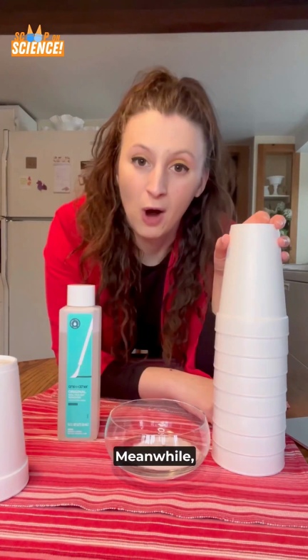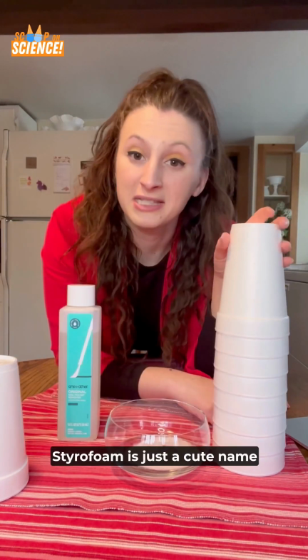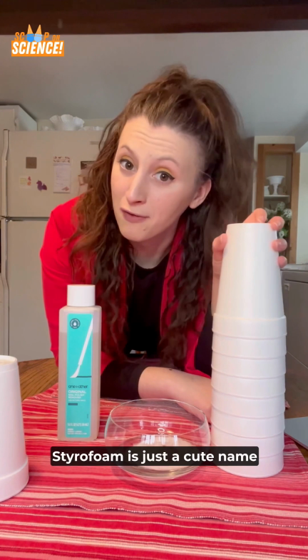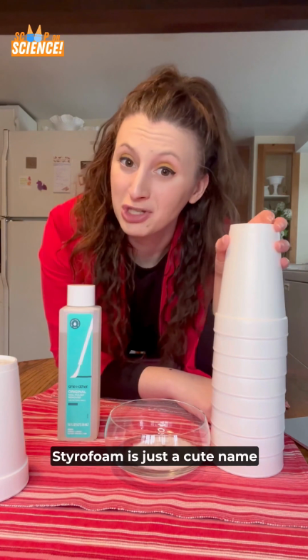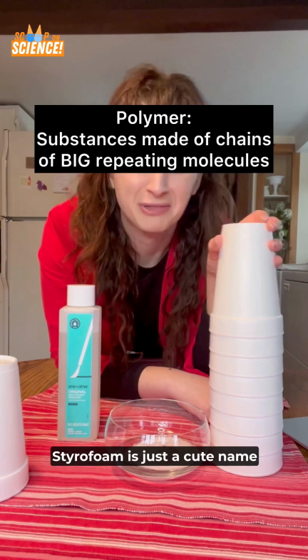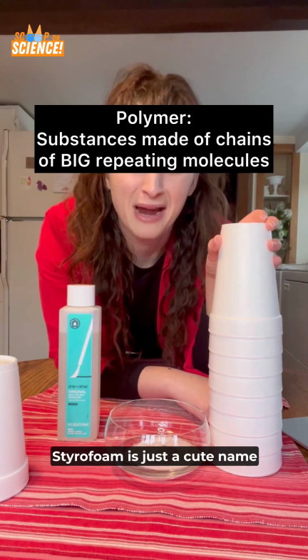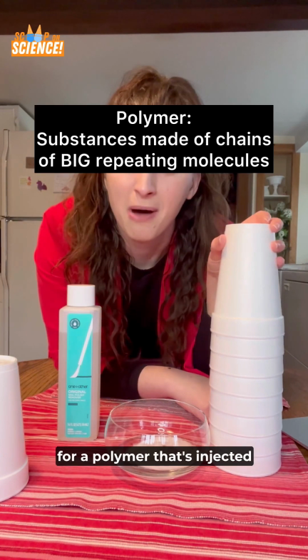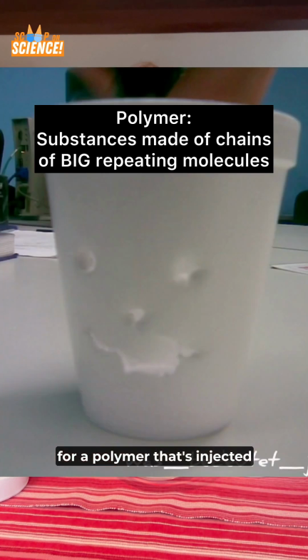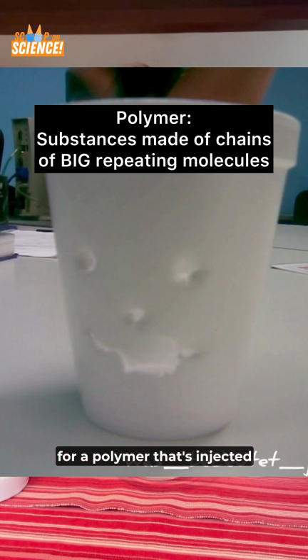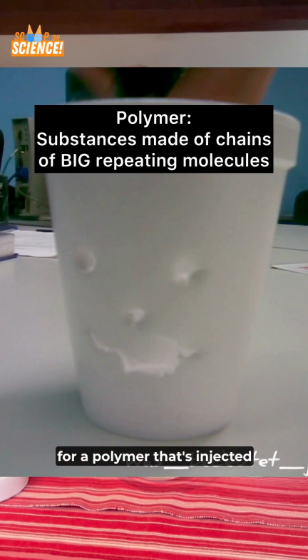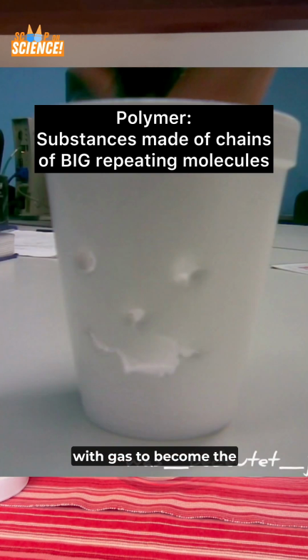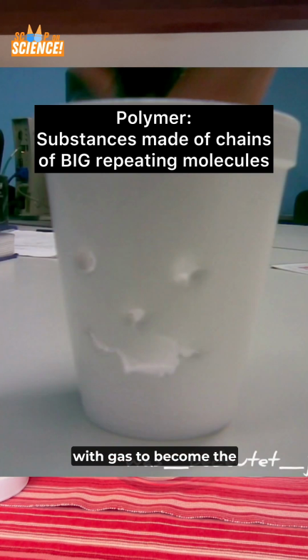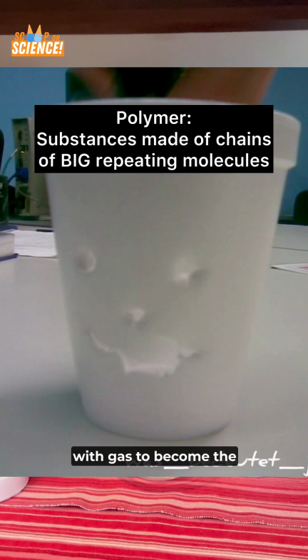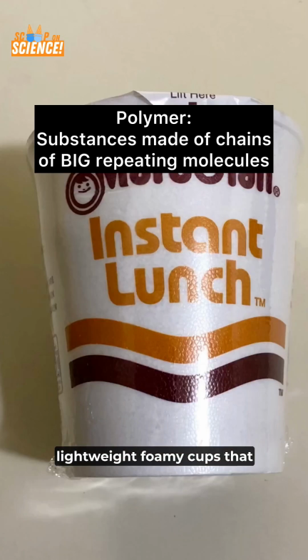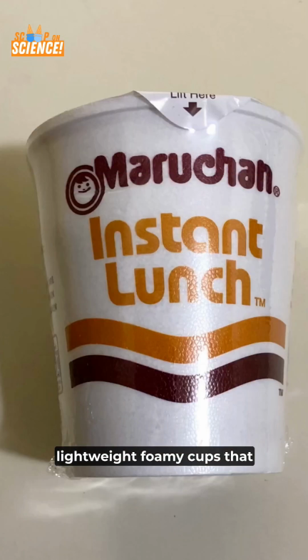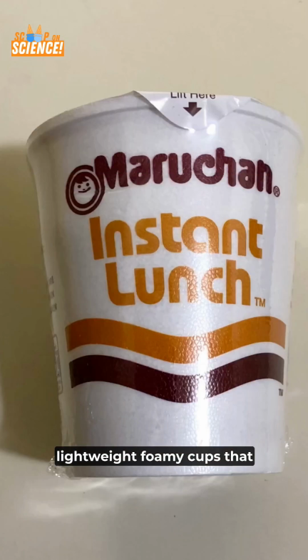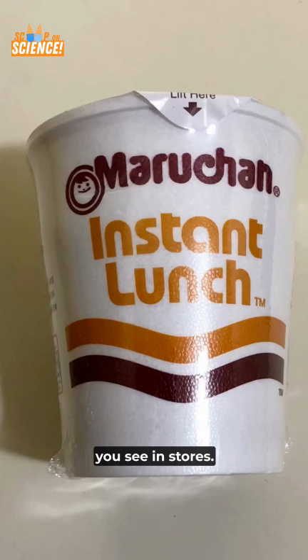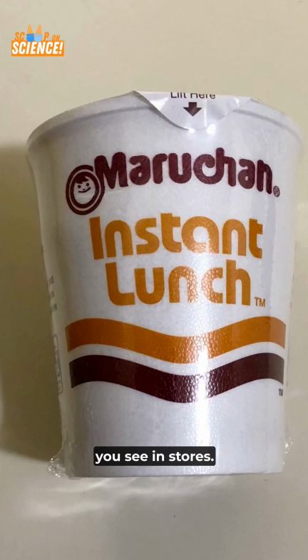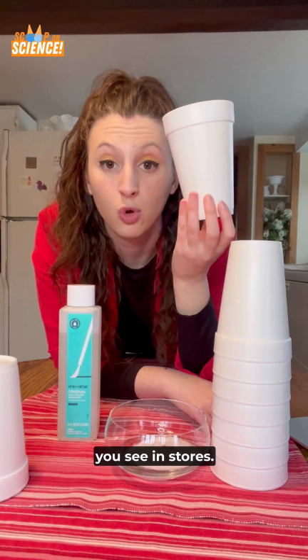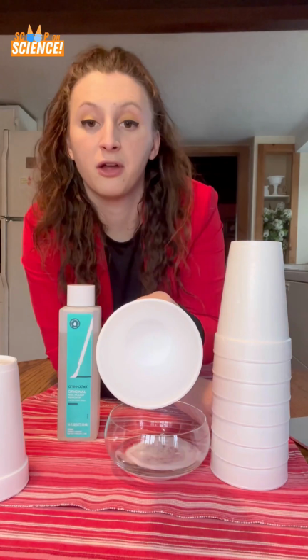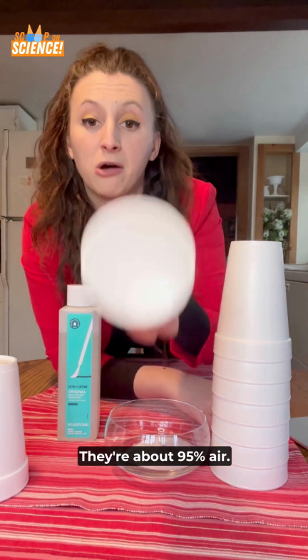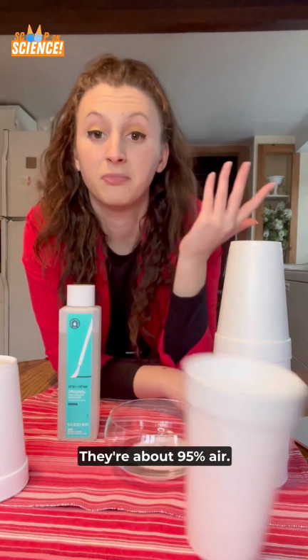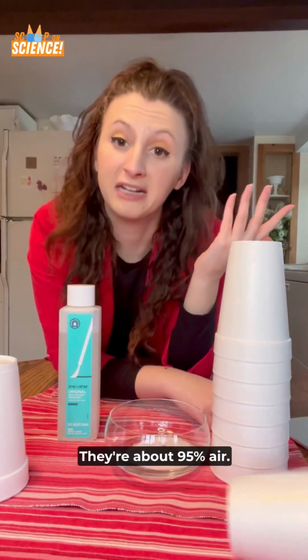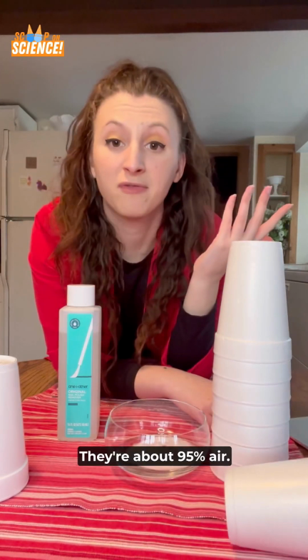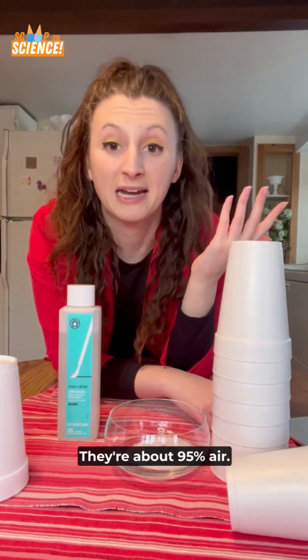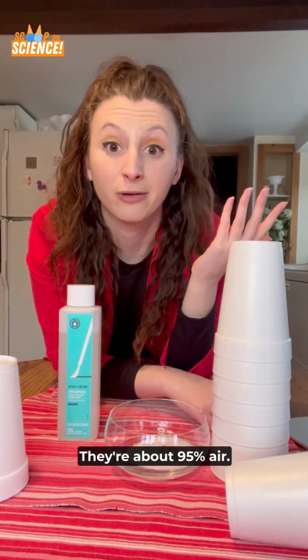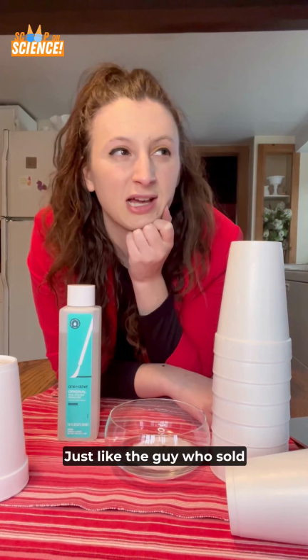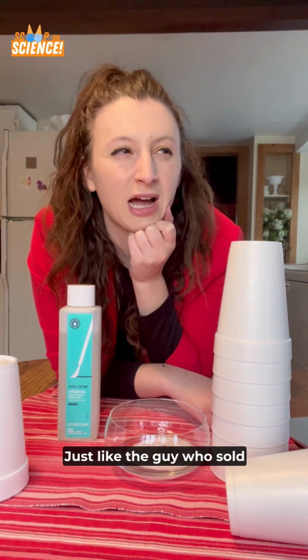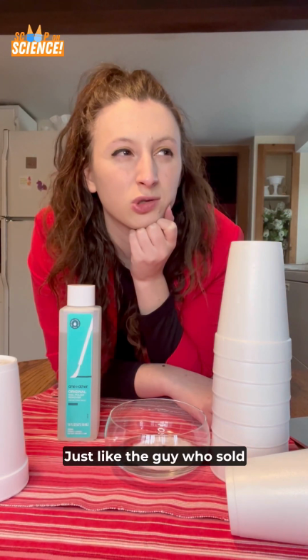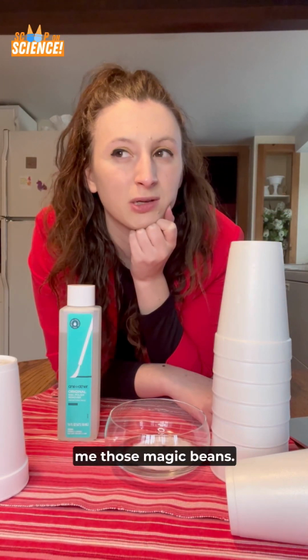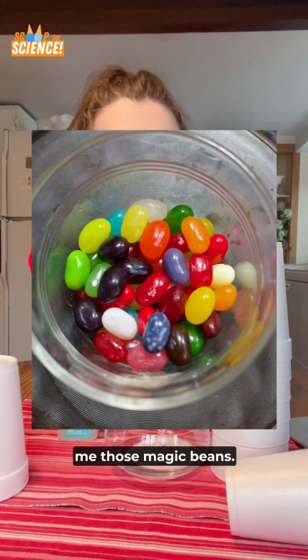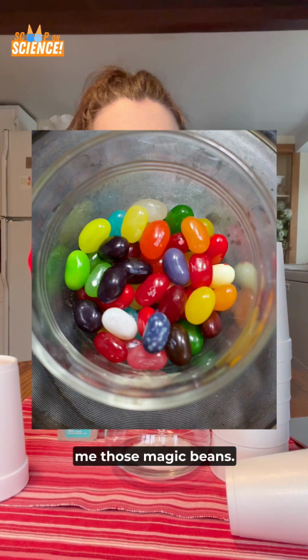Meanwhile, styrofoam is just a cute name for a polymer that's injected with gas to become the lightweight foamy cups that you see in stores. They're about 95% air. Just like the guy who sold me those magic beans.